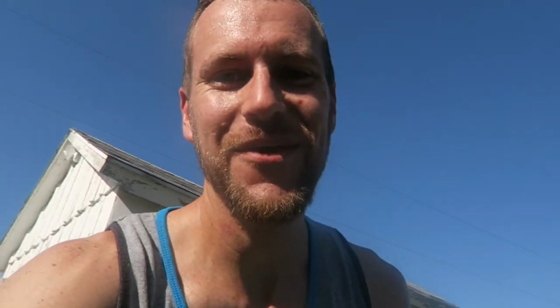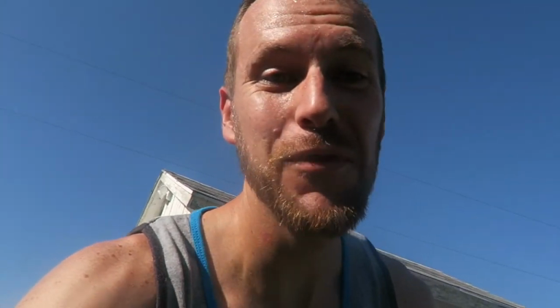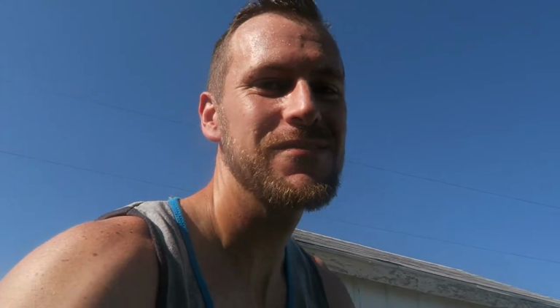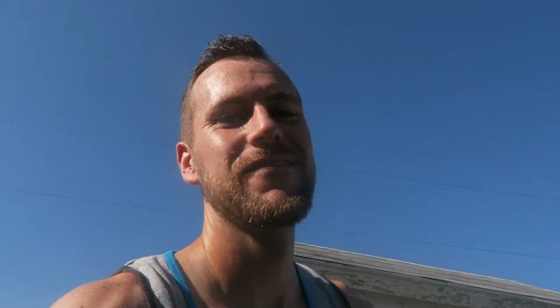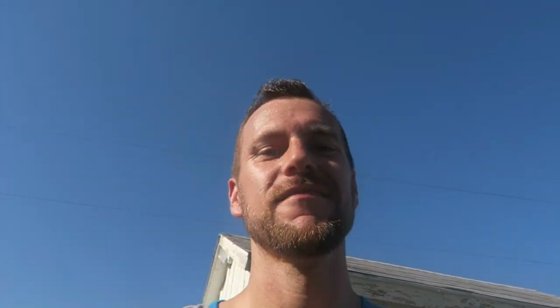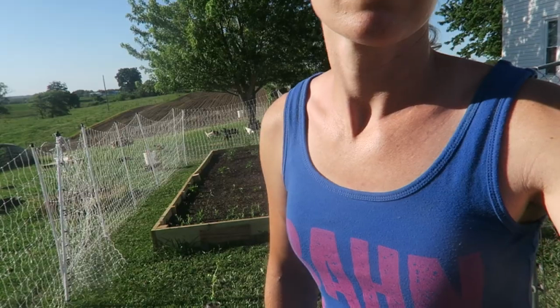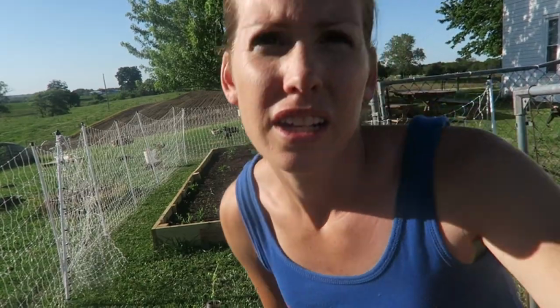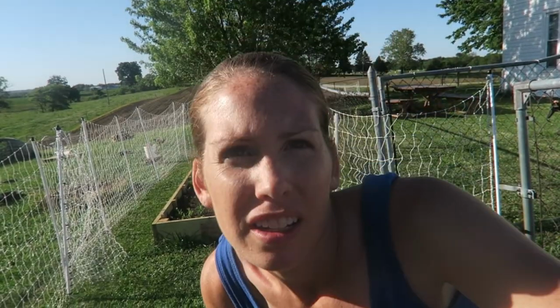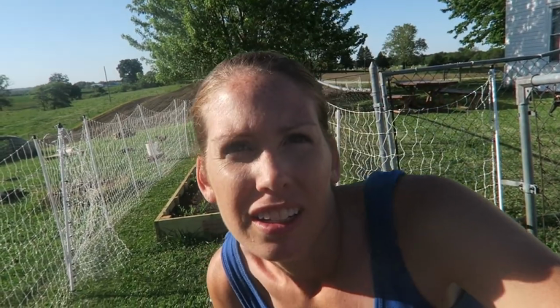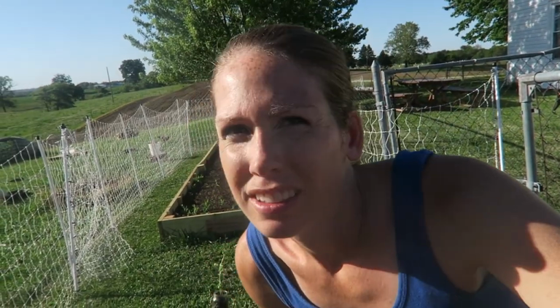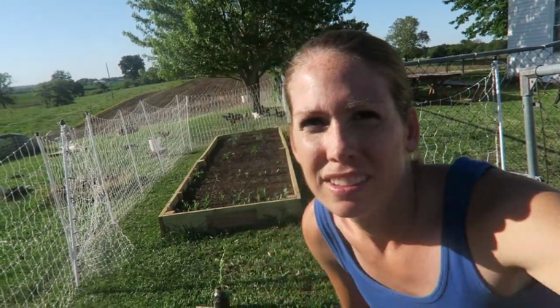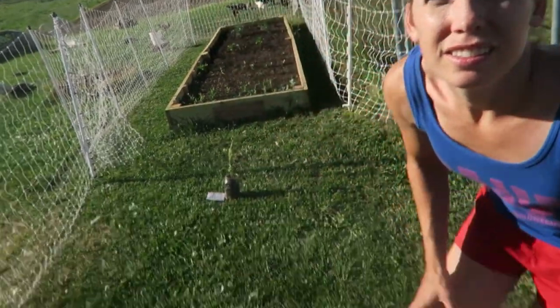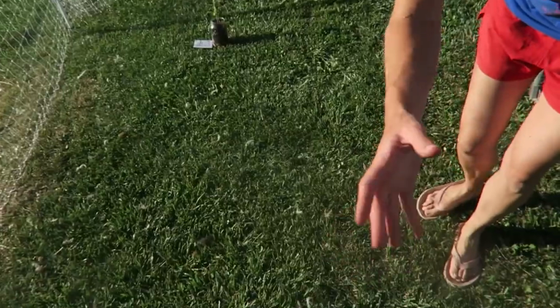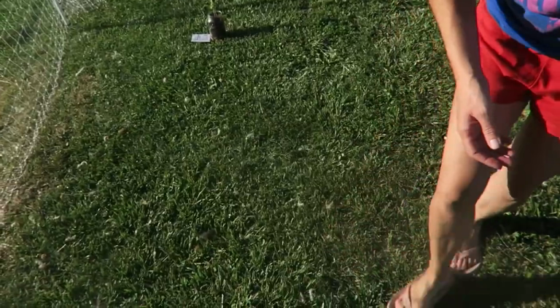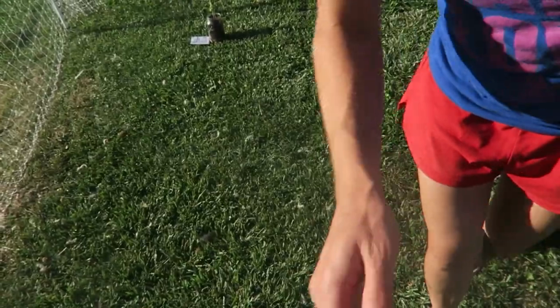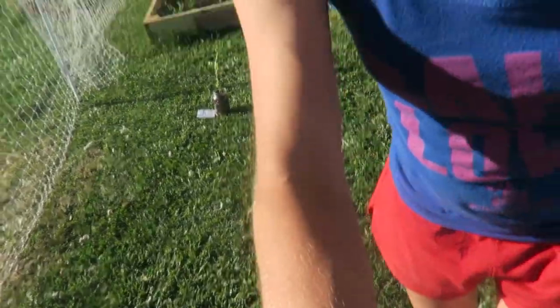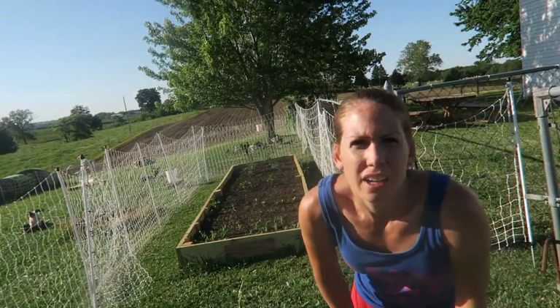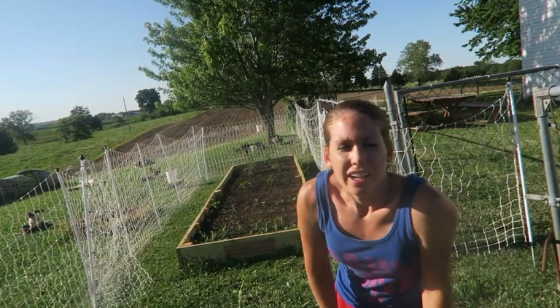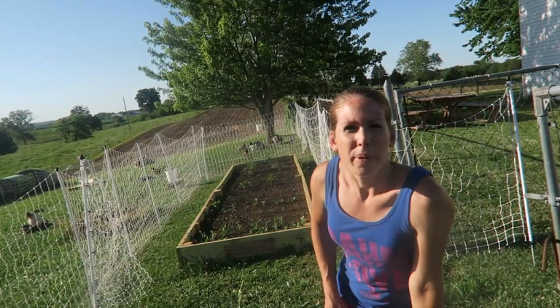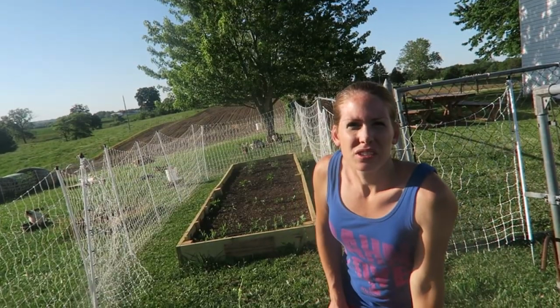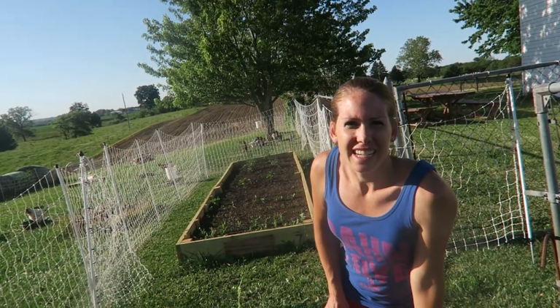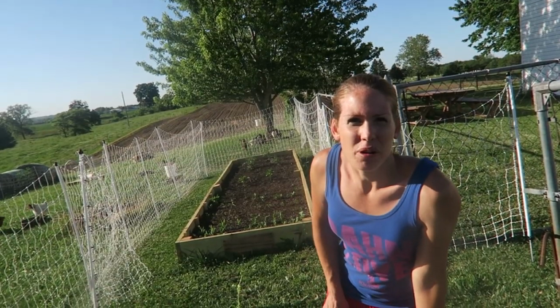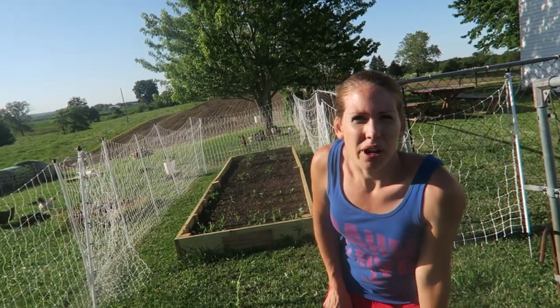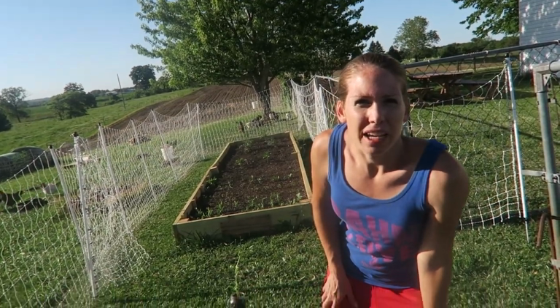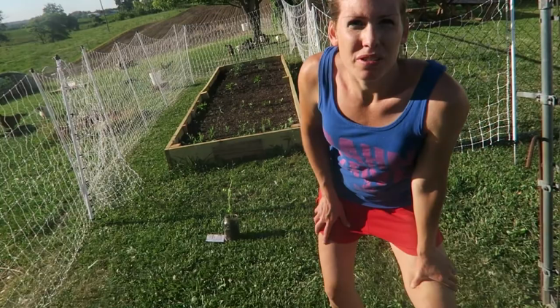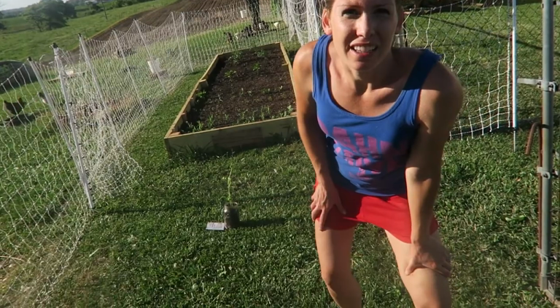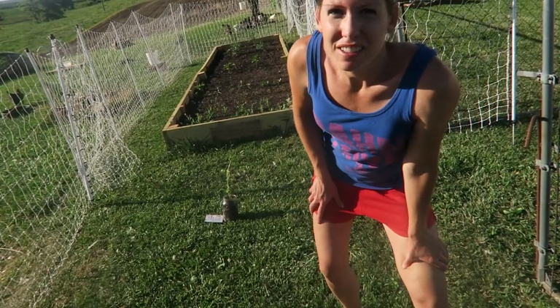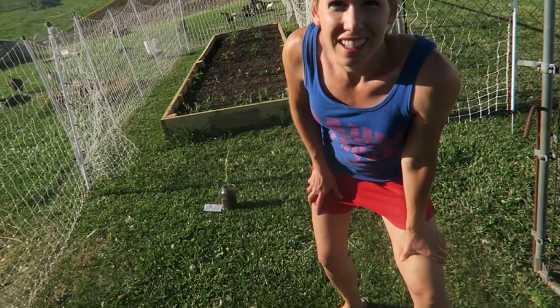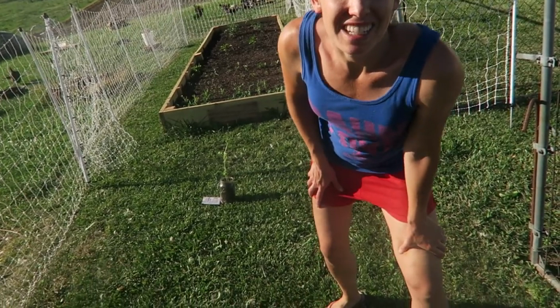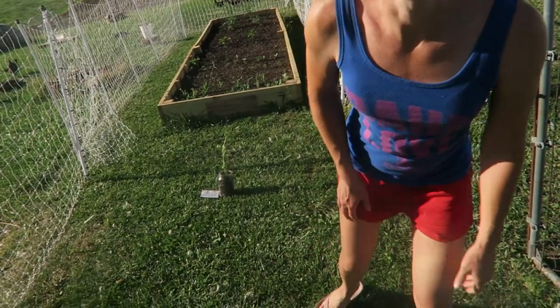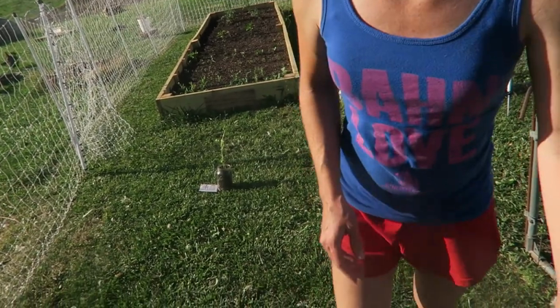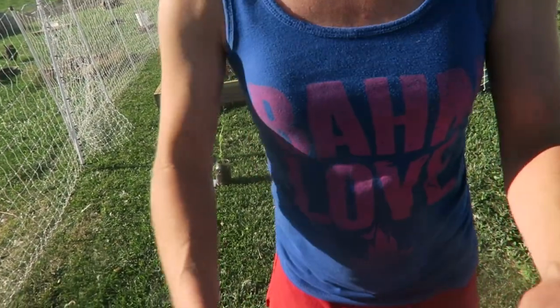Now we can go eat breakfast. I got my basil seeds, so I'm going to go ahead and plant those.